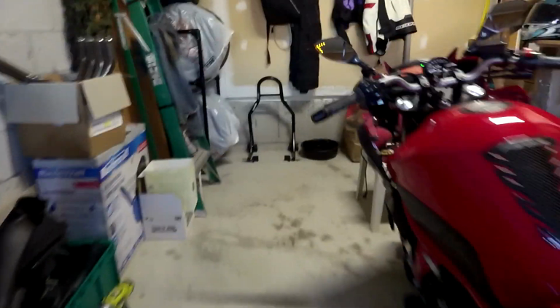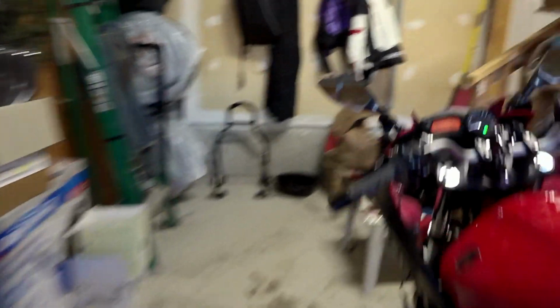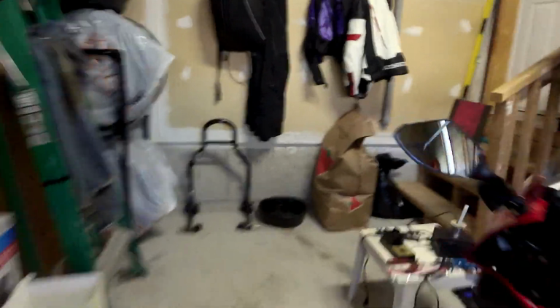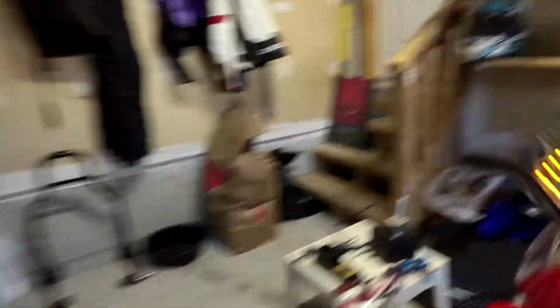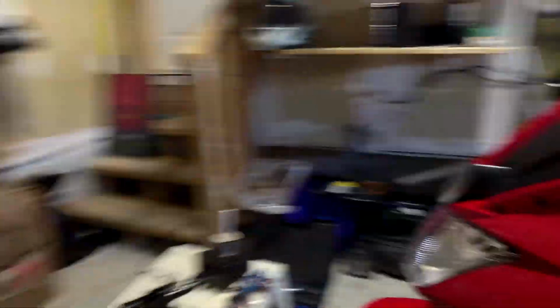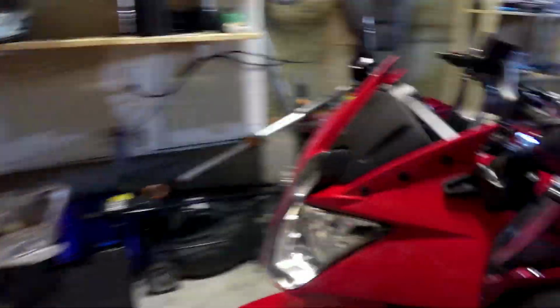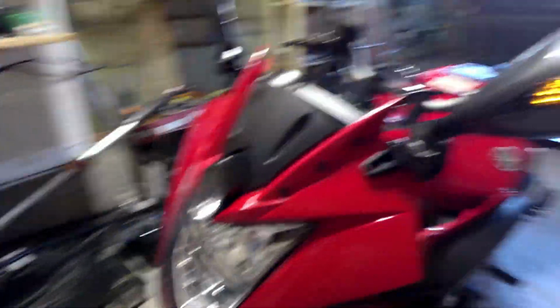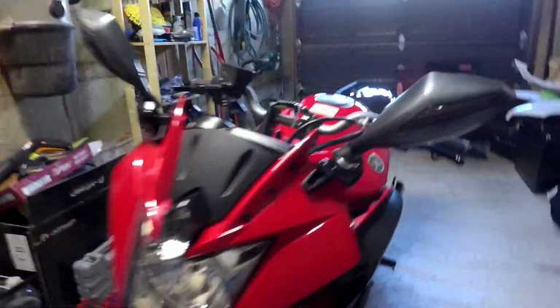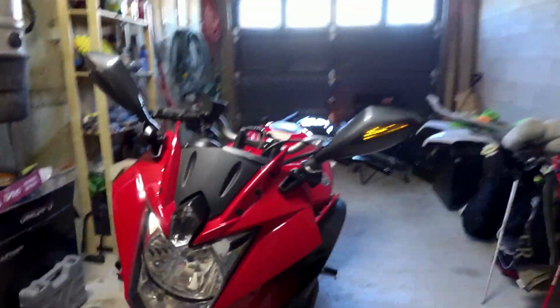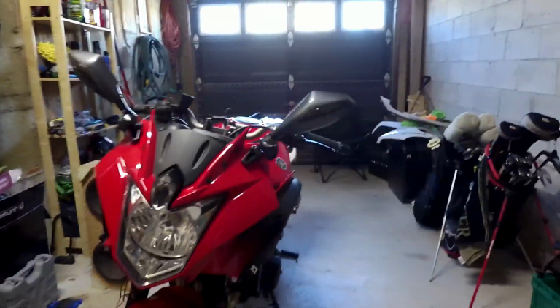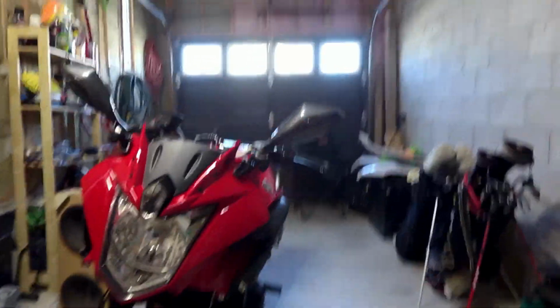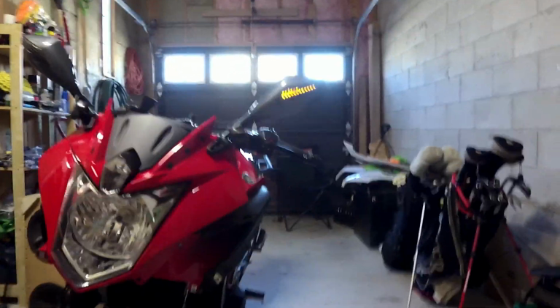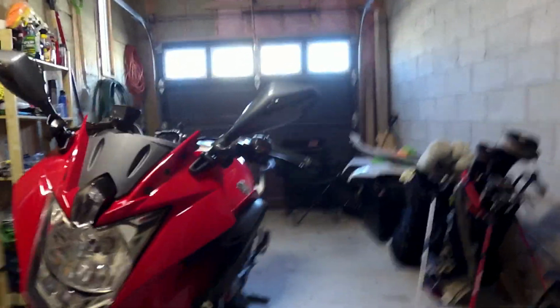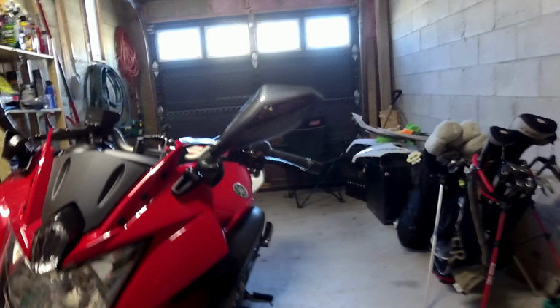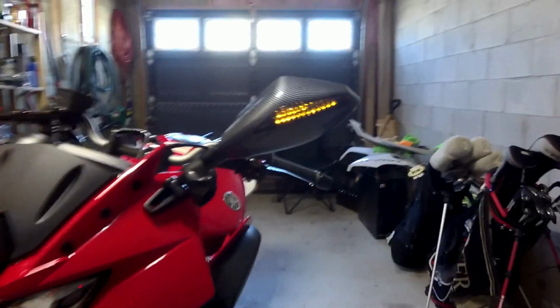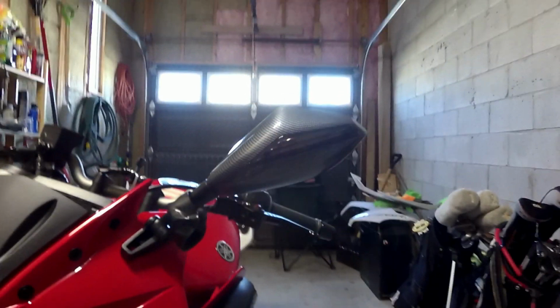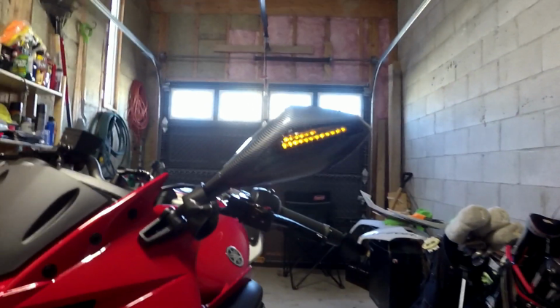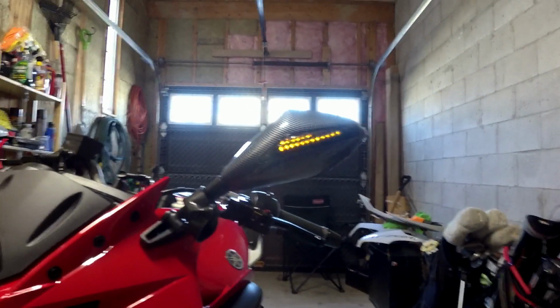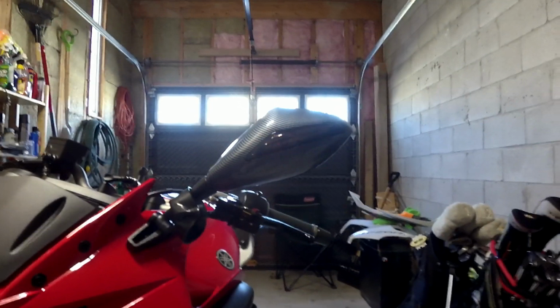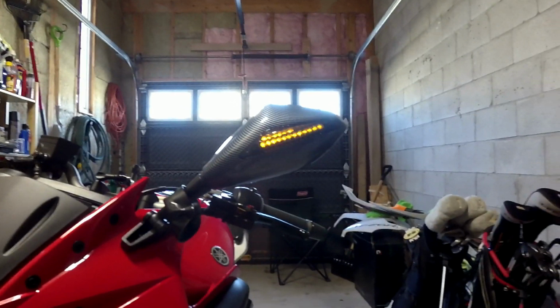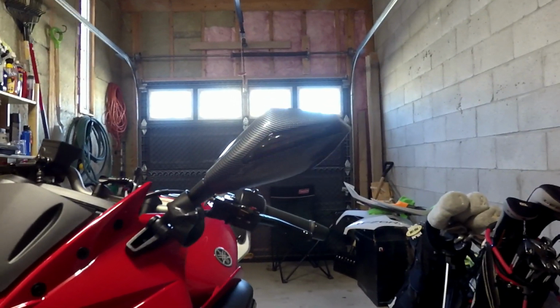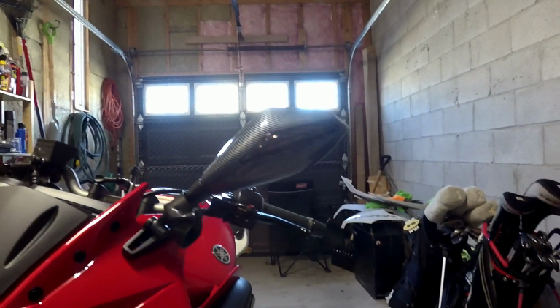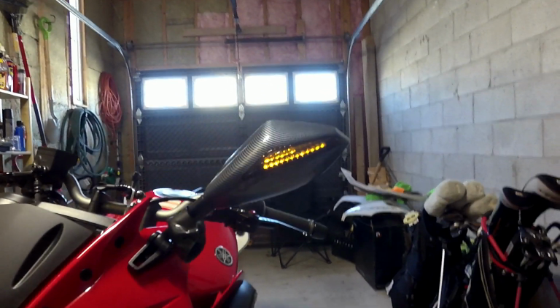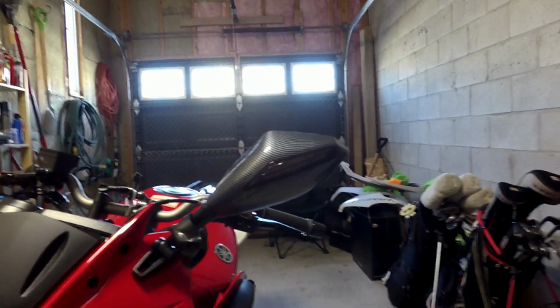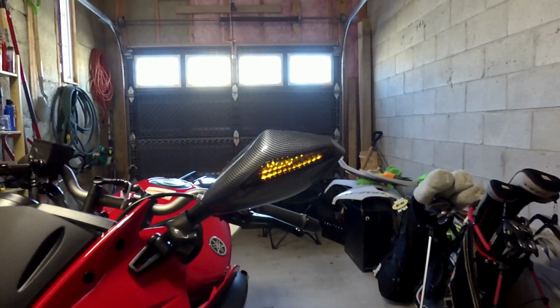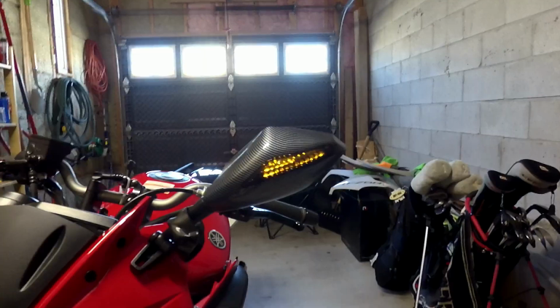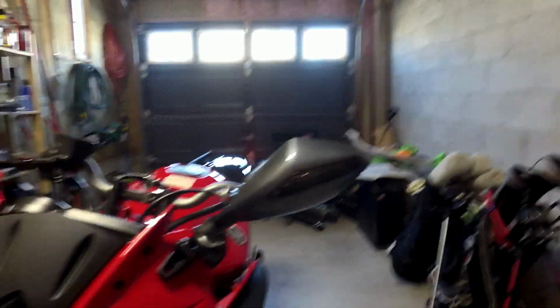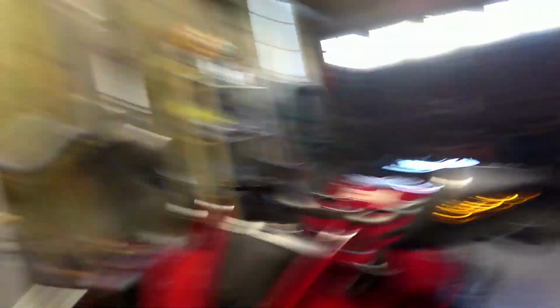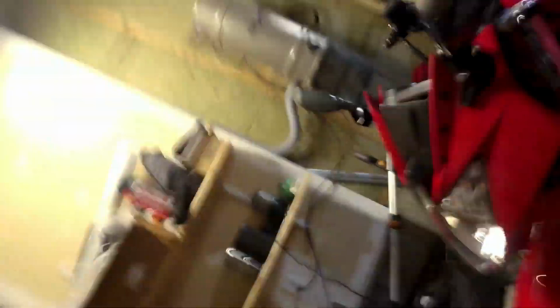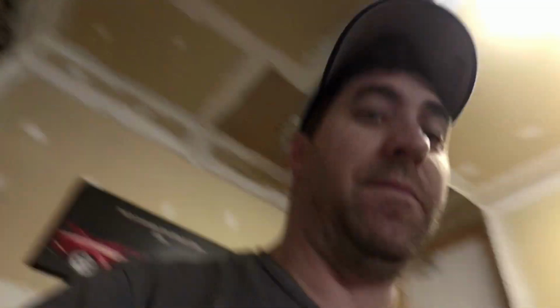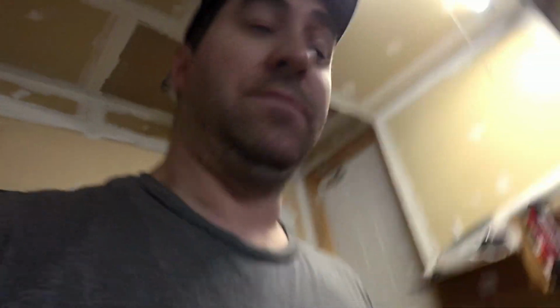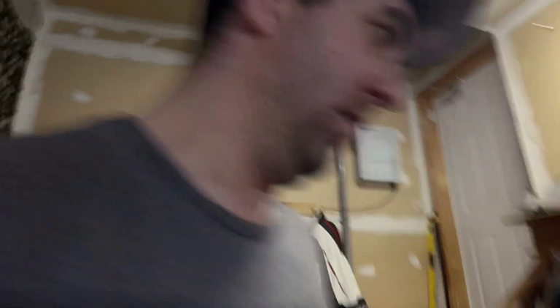And also on the front of the mirror, you can see it actually has the integrated turn signal as well. Just kind of cool — I don't think anybody's done it, but maybe they have, I don't know.